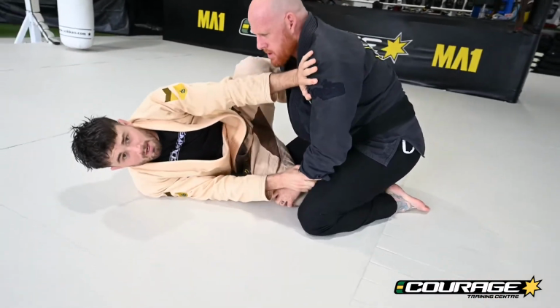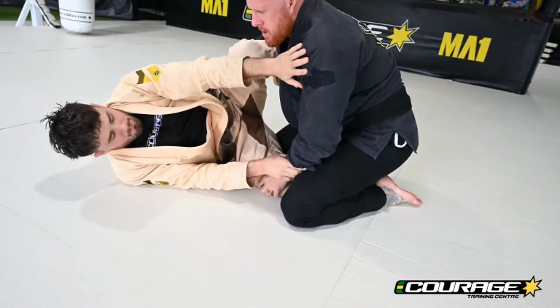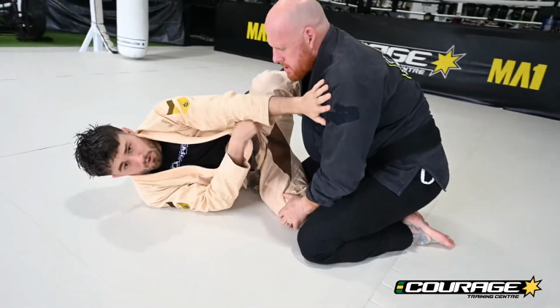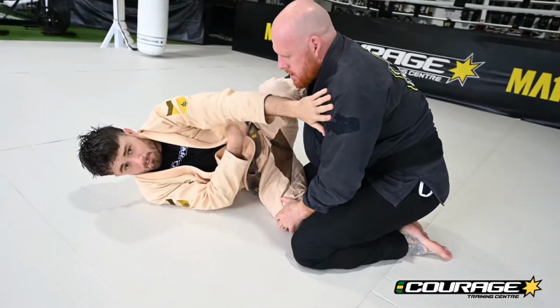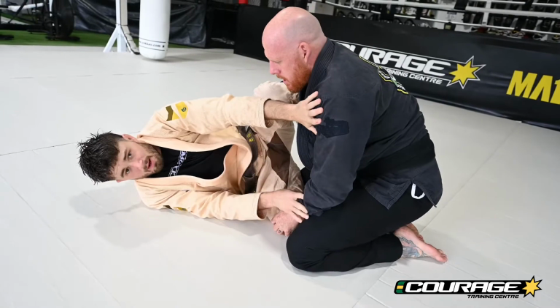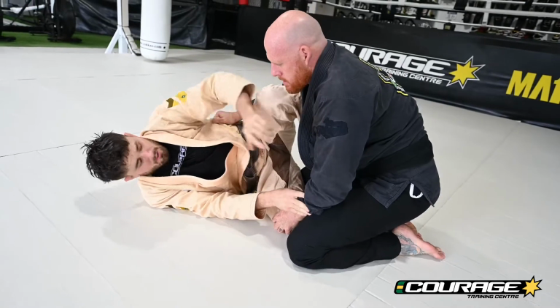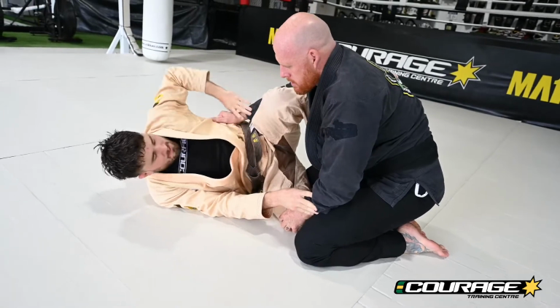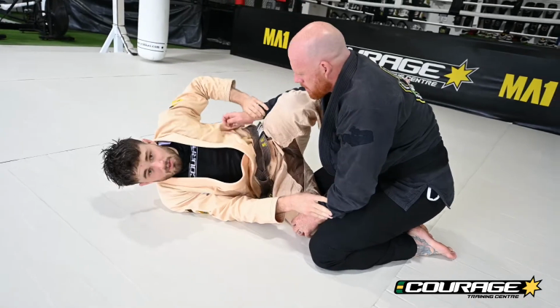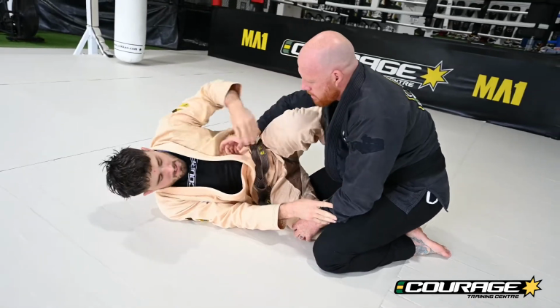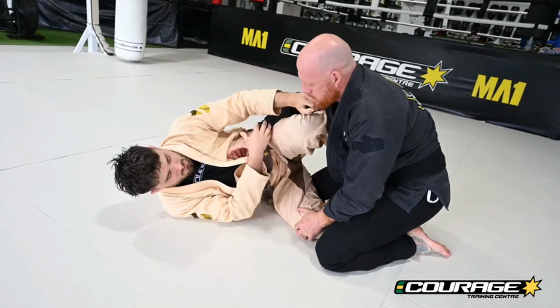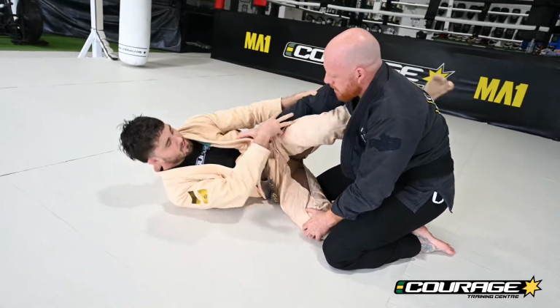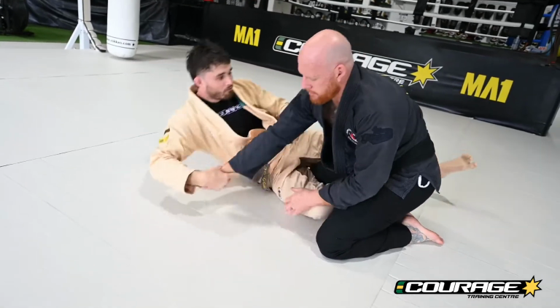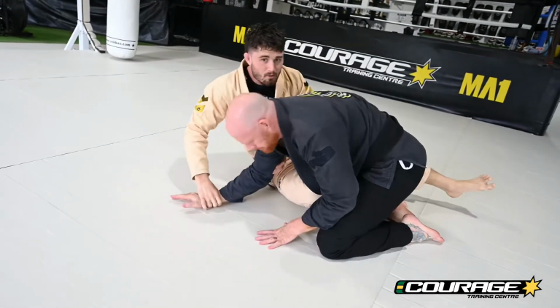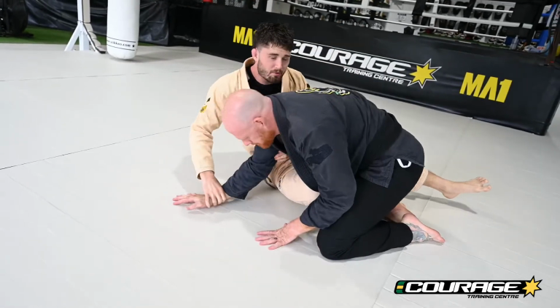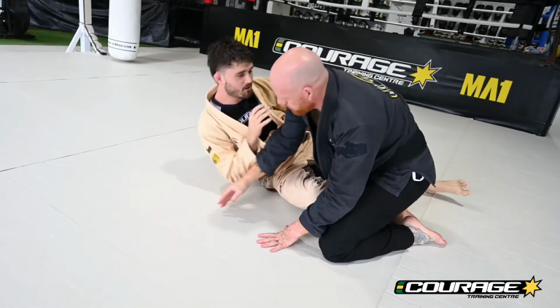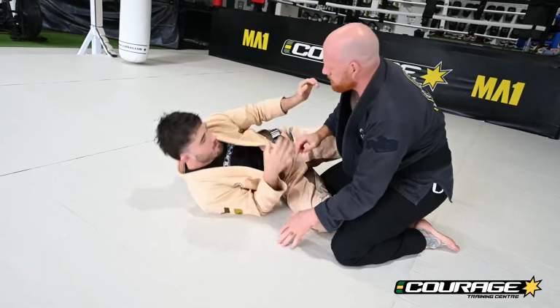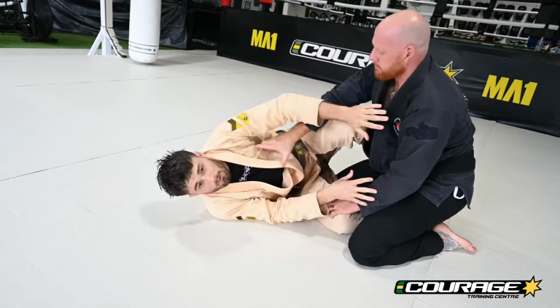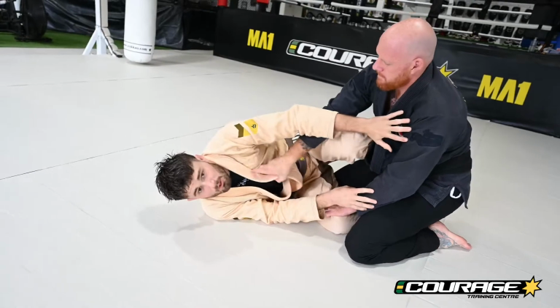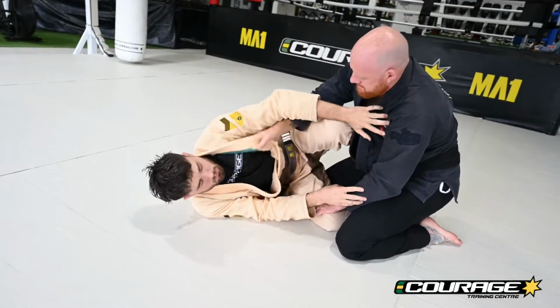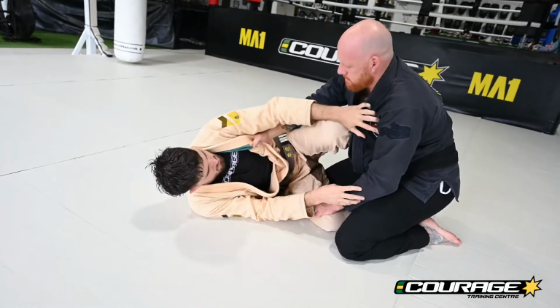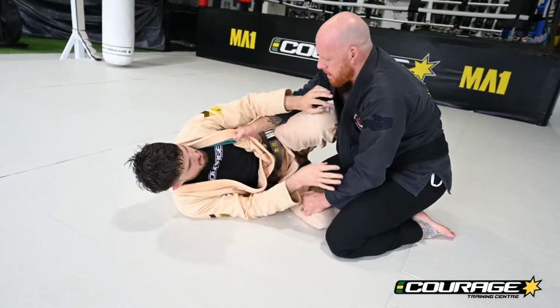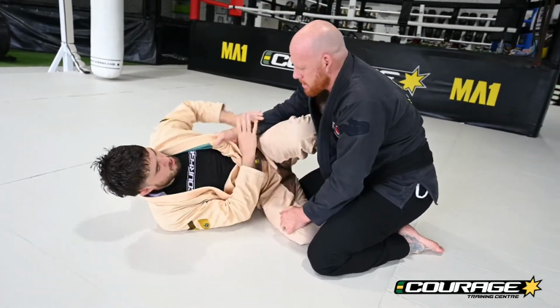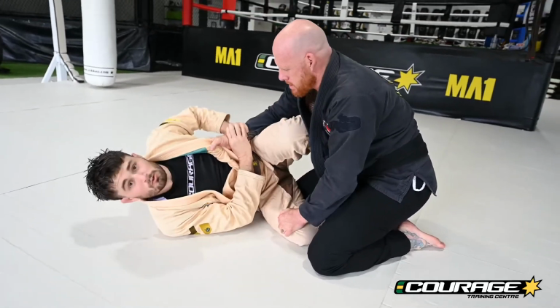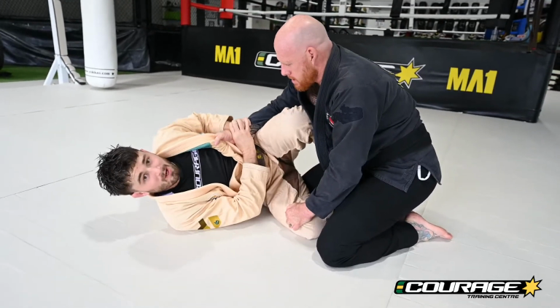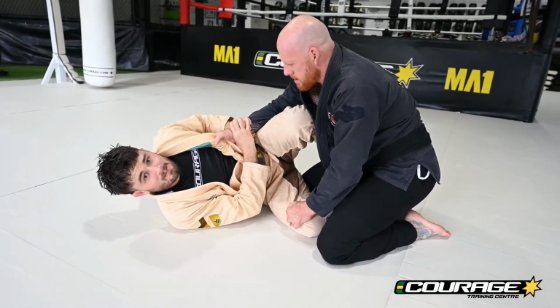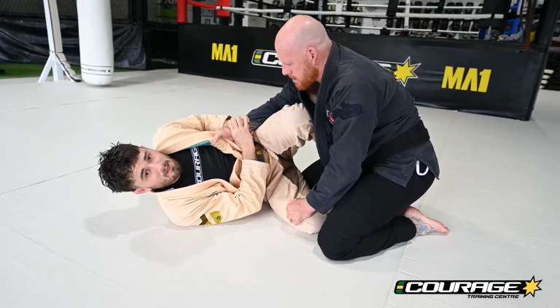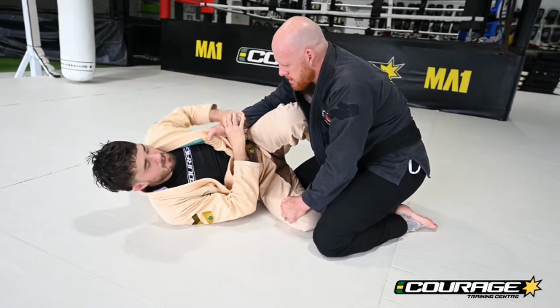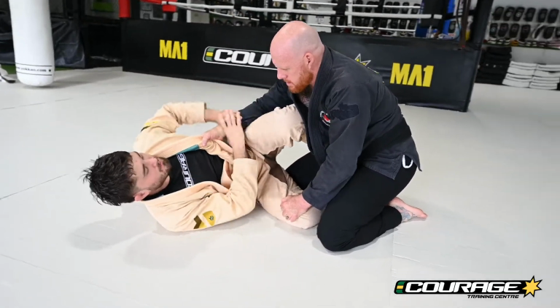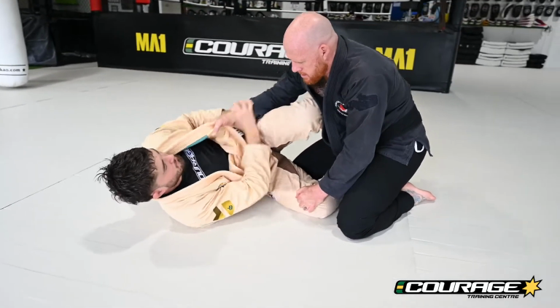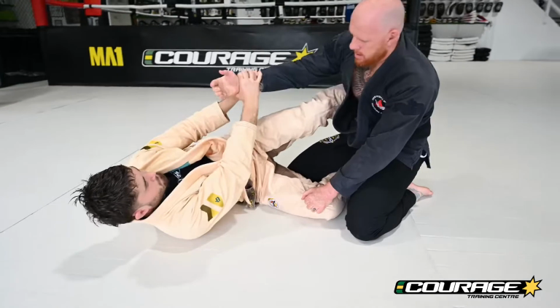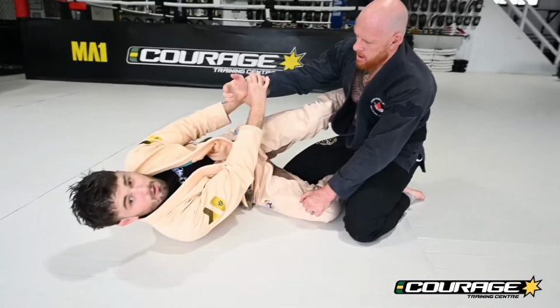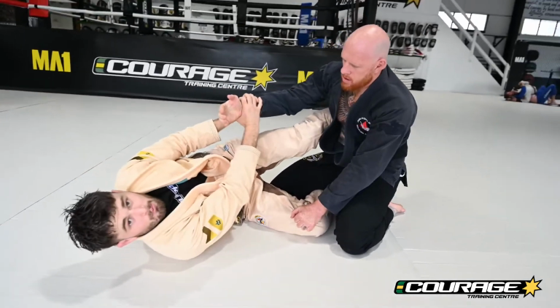First I've got to break my partner's grip — unless they're being lazy and I can sneakily put it in front of me. Otherwise I'm going to go two on one, extend my knee, extend my arms, grip break.